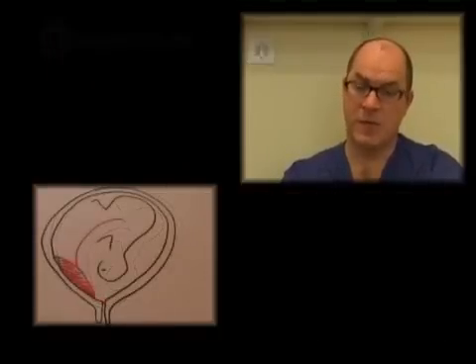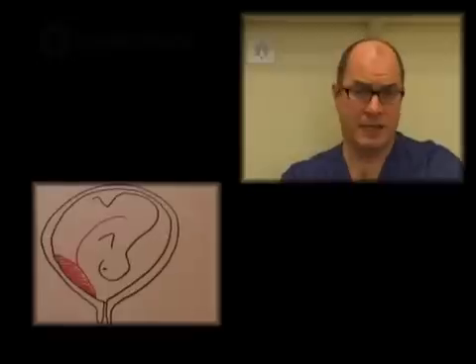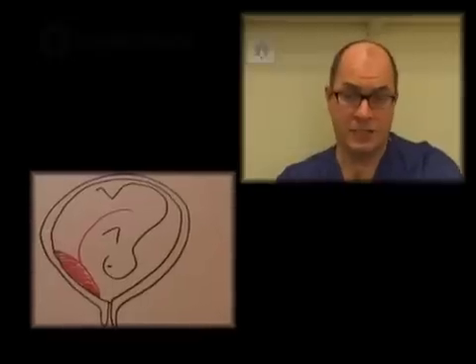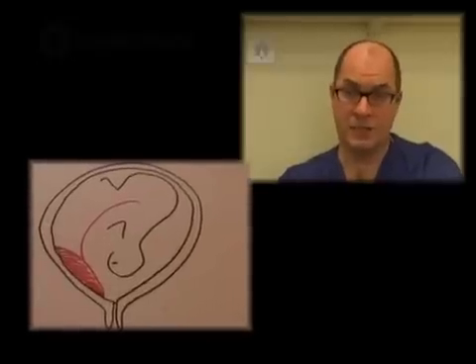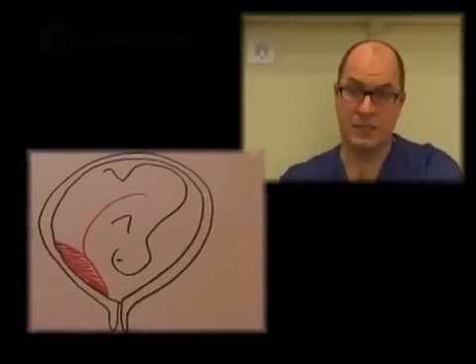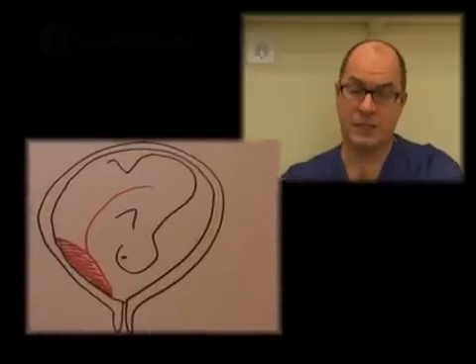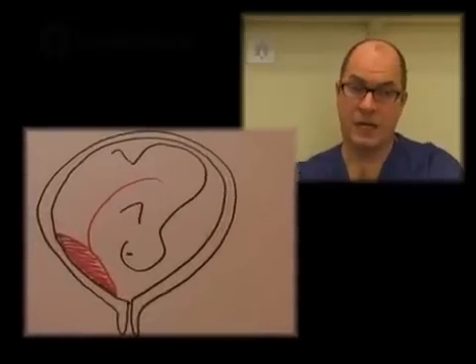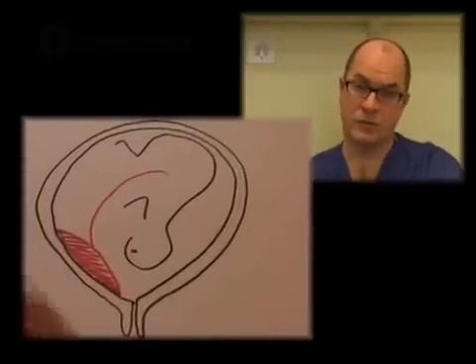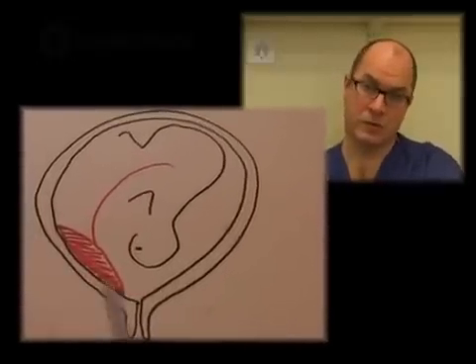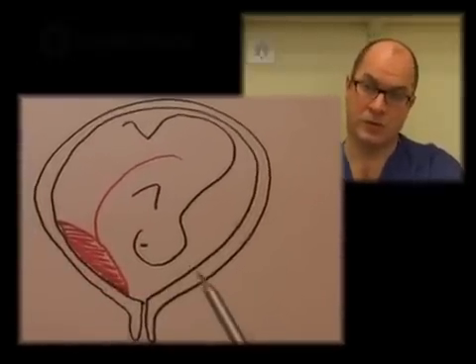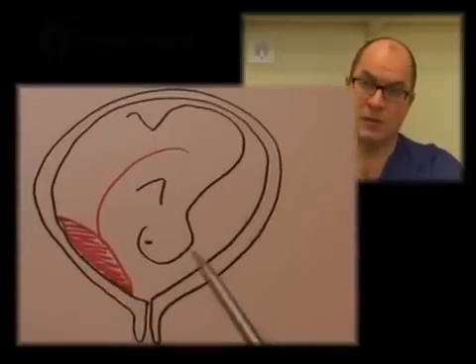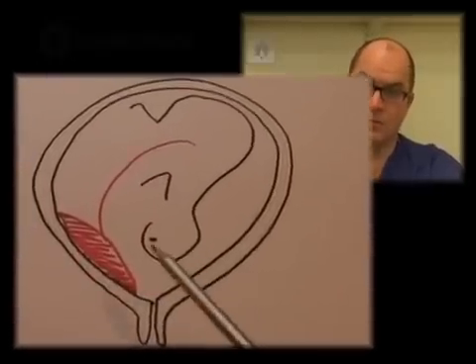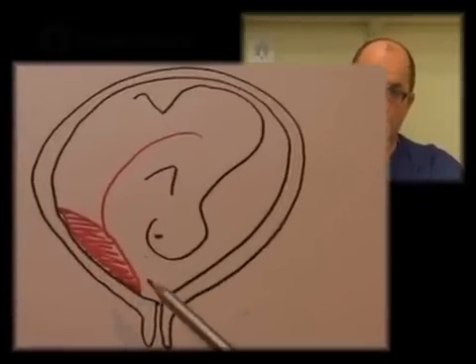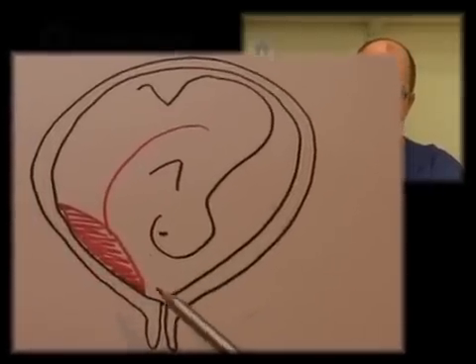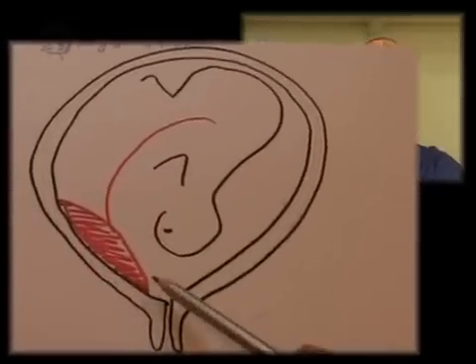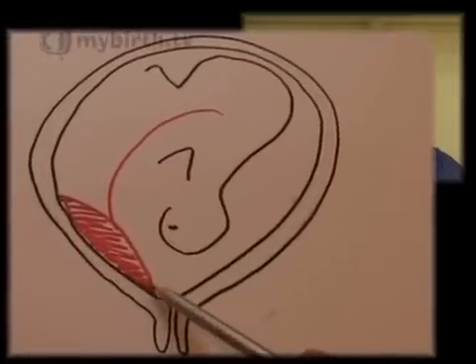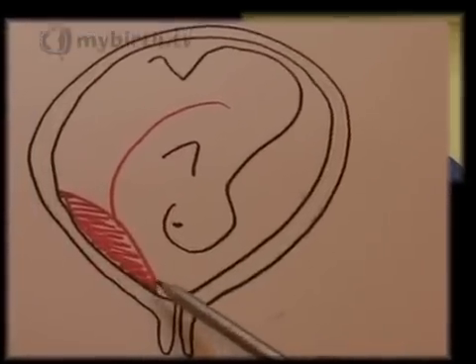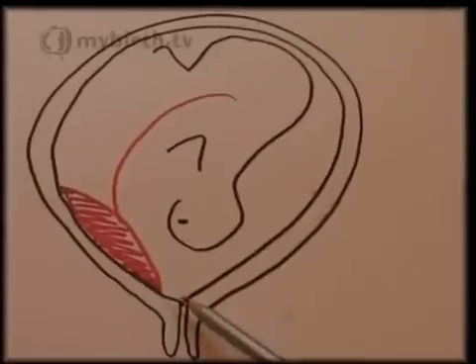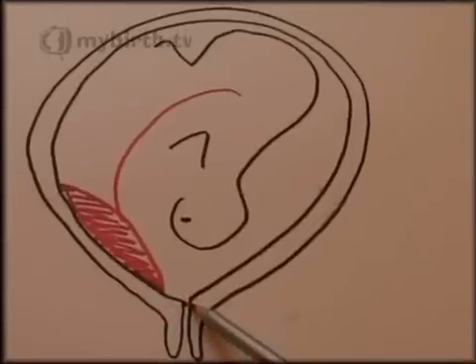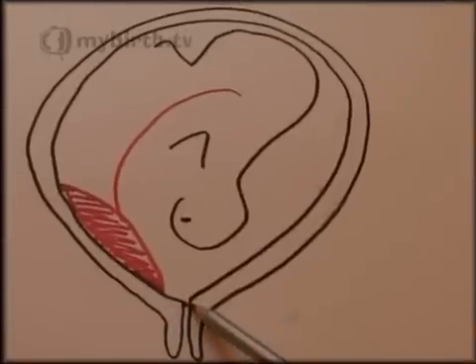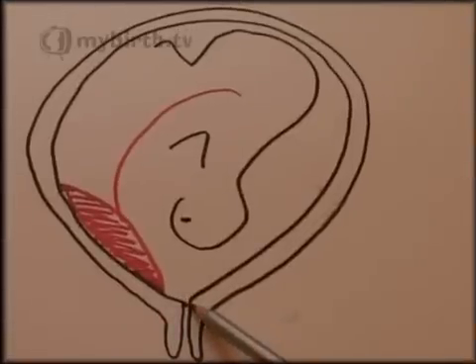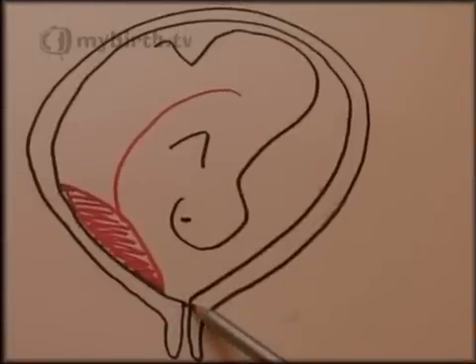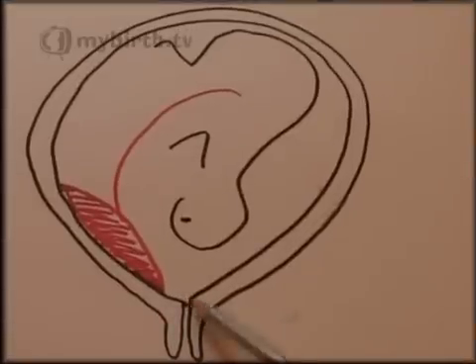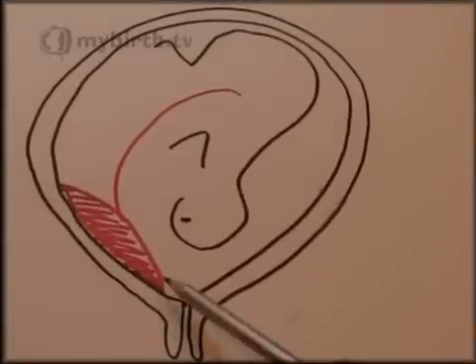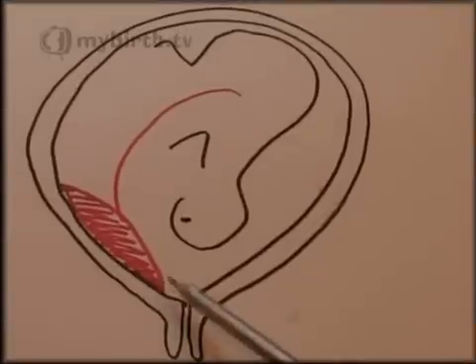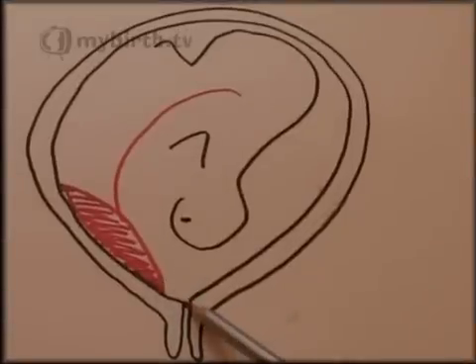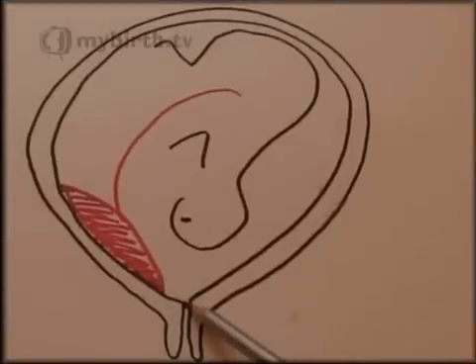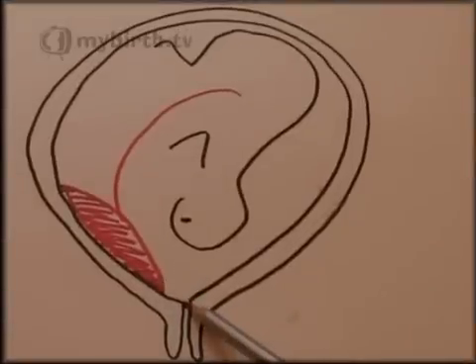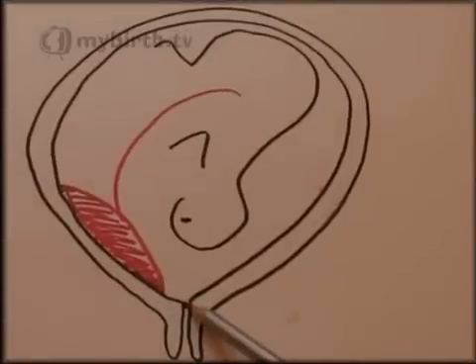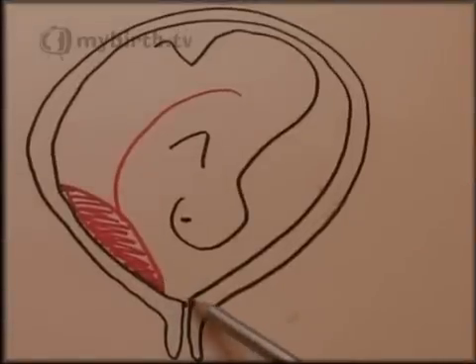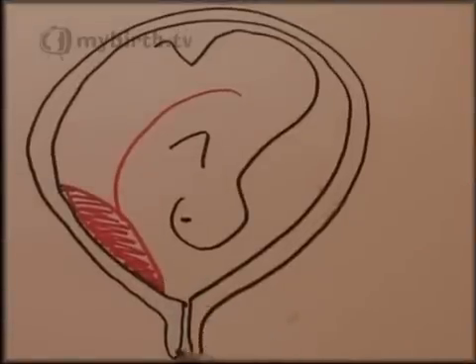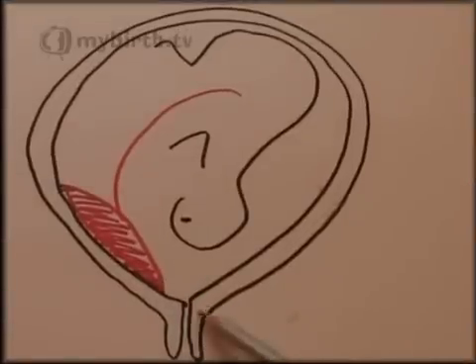The analogy I would use is that if you draw a dot on a balloon fairly near to the mouthpiece before you blow it up, as you blow it up that dot will move further away from the mouthpiece.